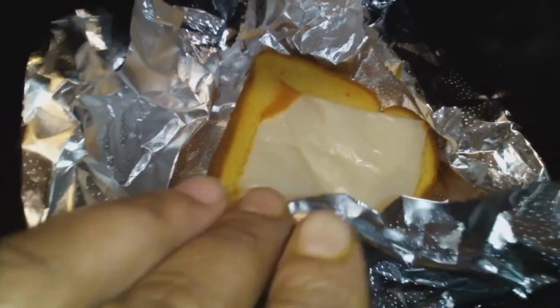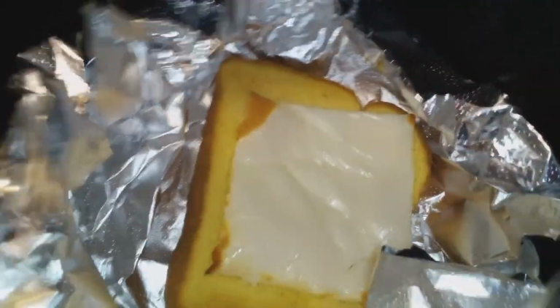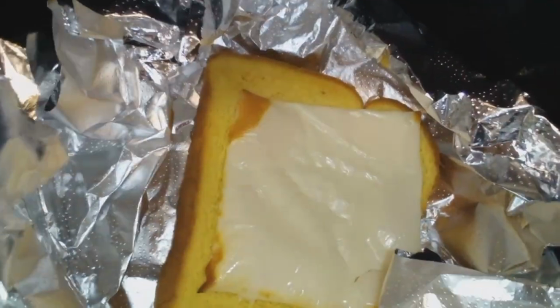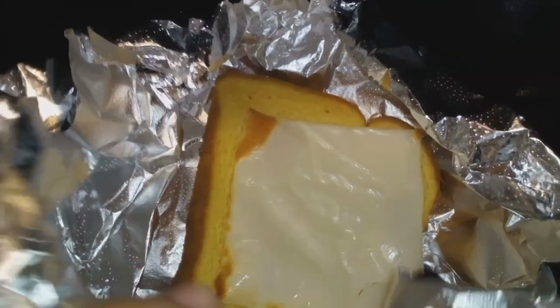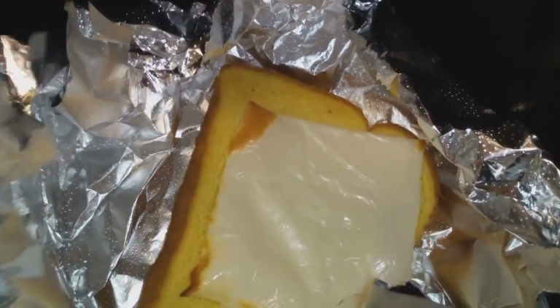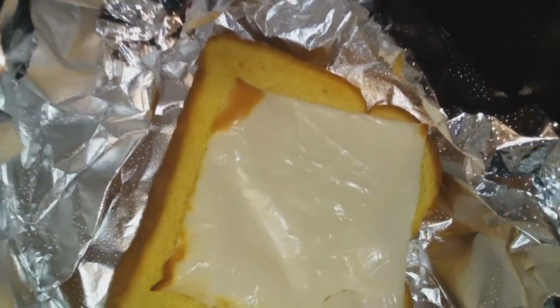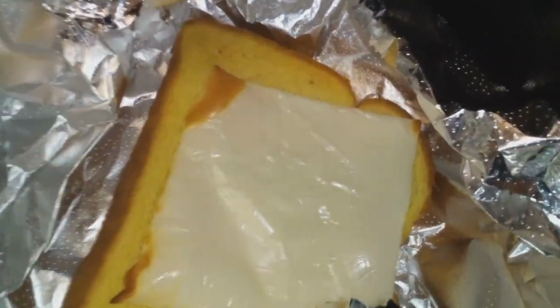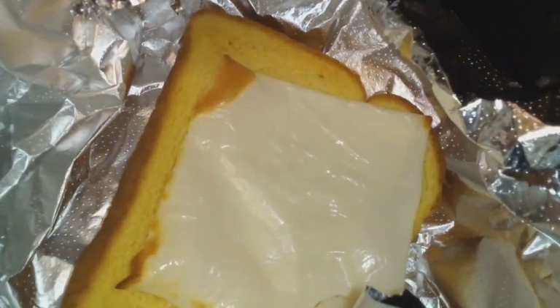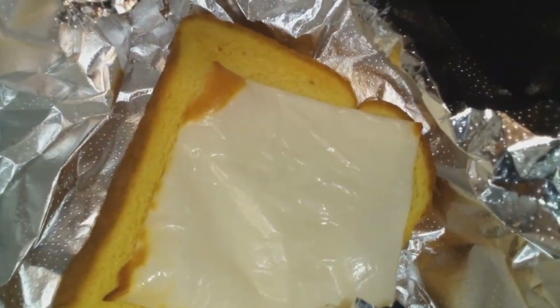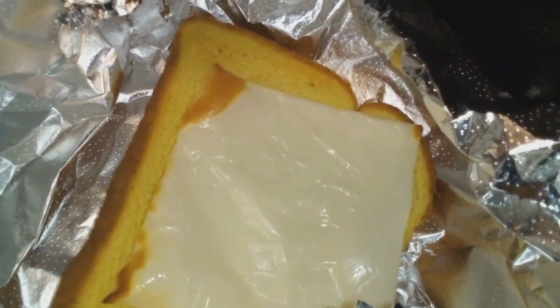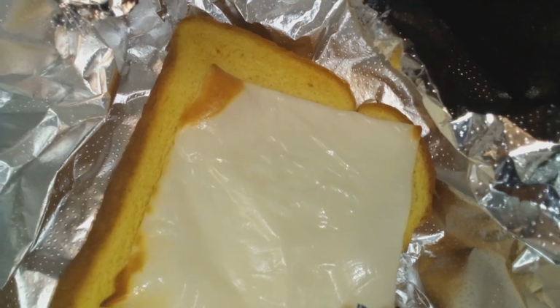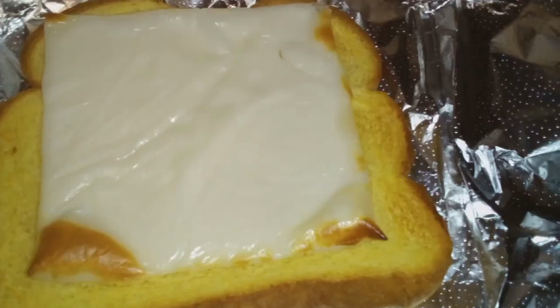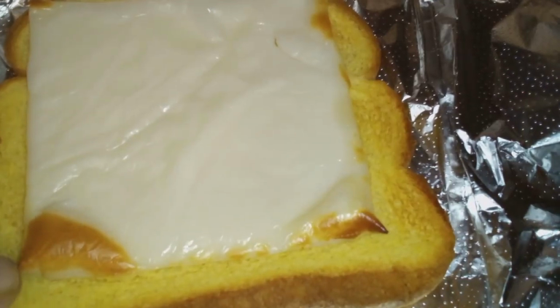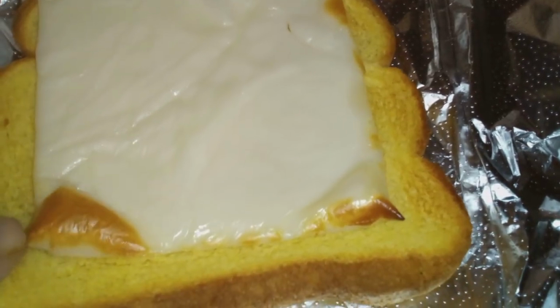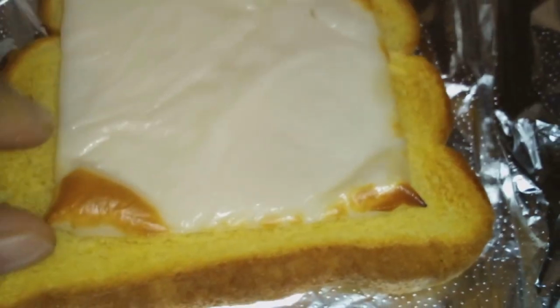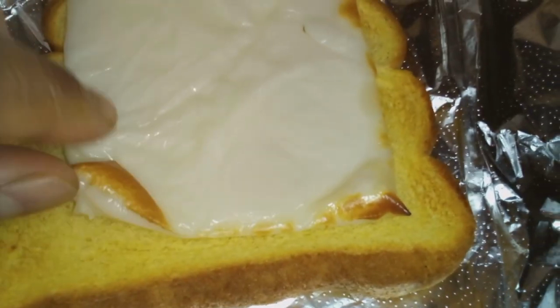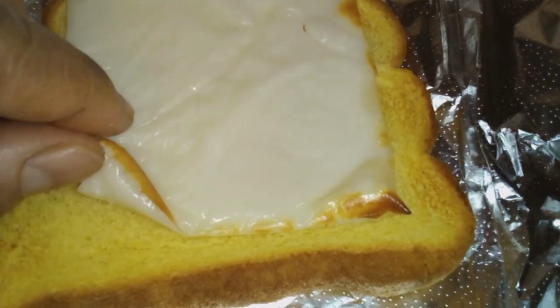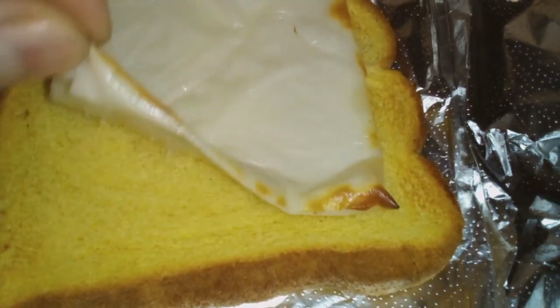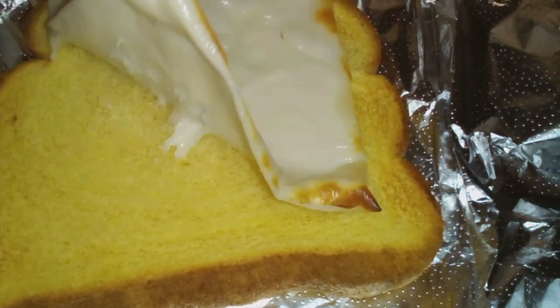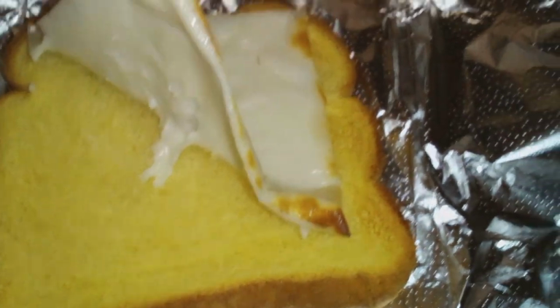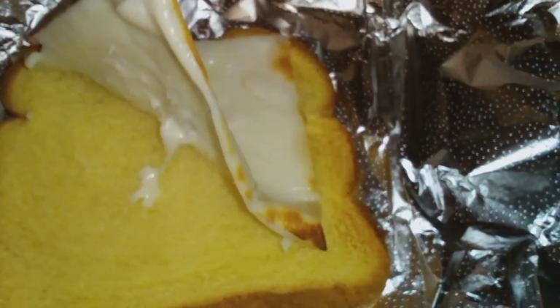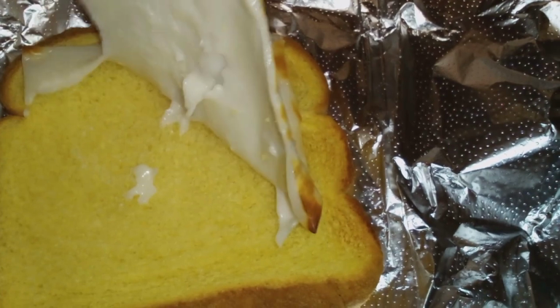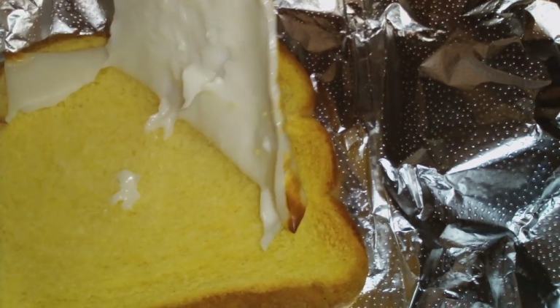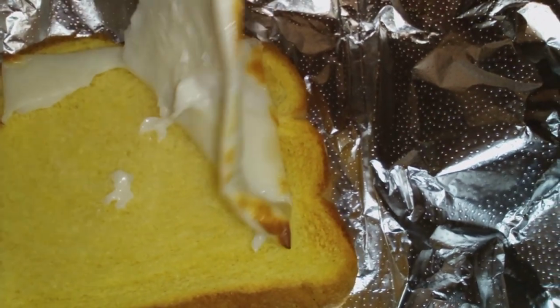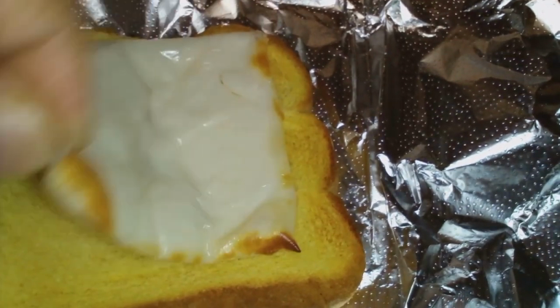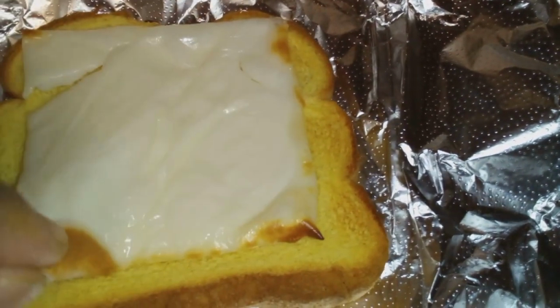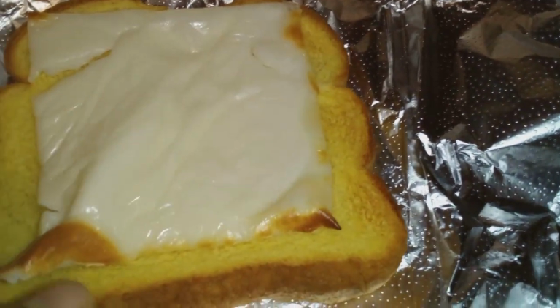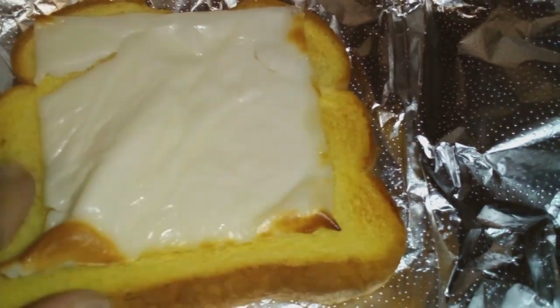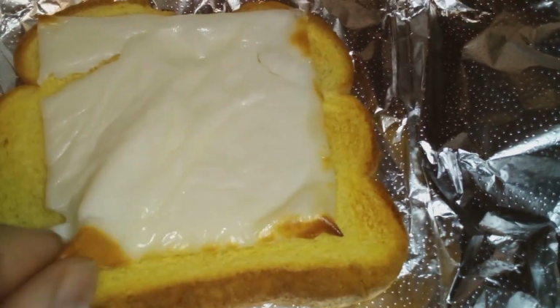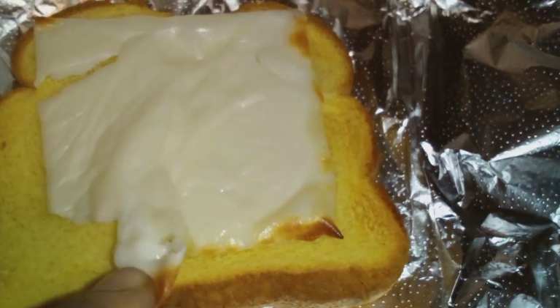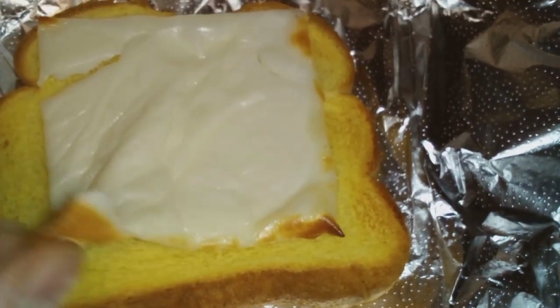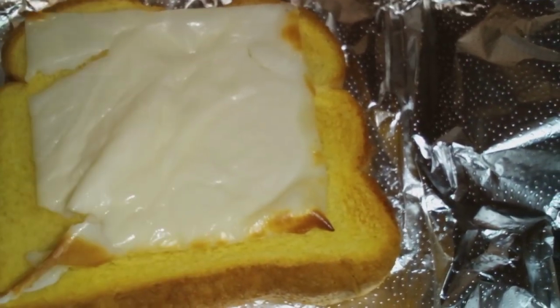Y'all, look at this after seven minutes. Look at it. I'm trying to look at the corners of it — it looks totally like plastic, like I didn't take the plastic off, or some plastic left on there.